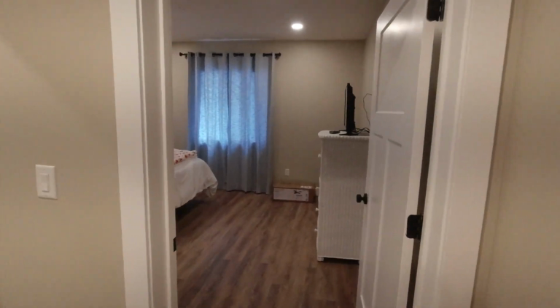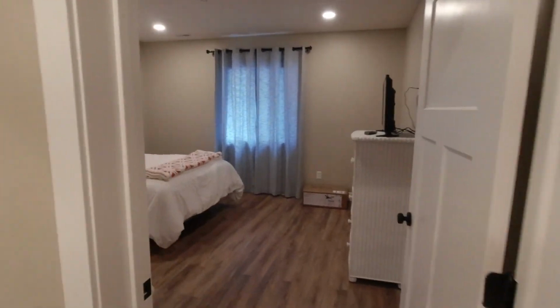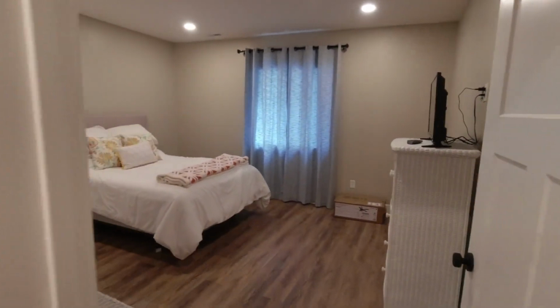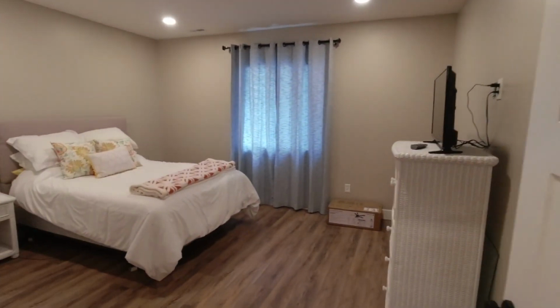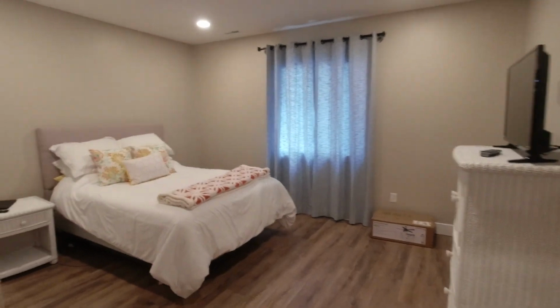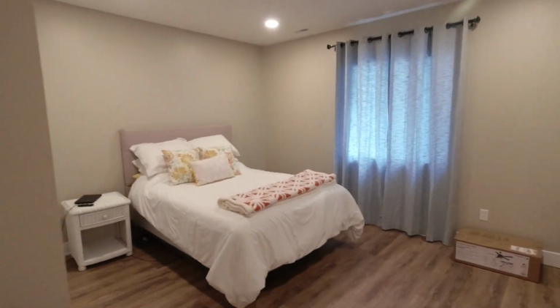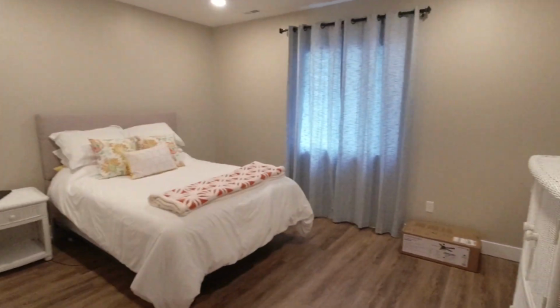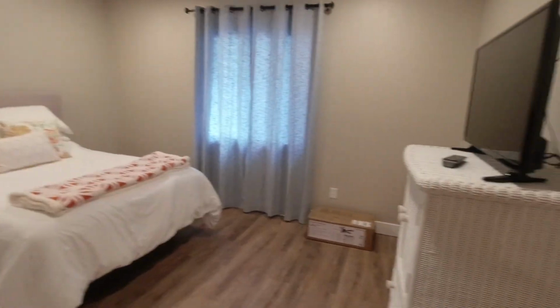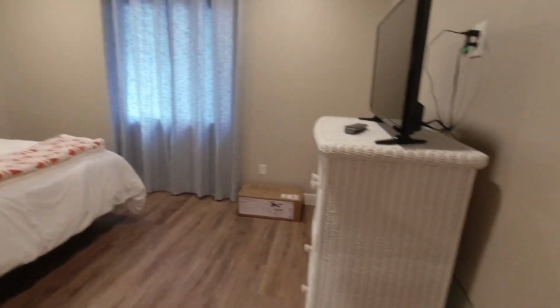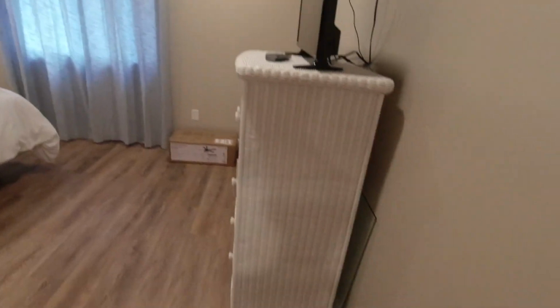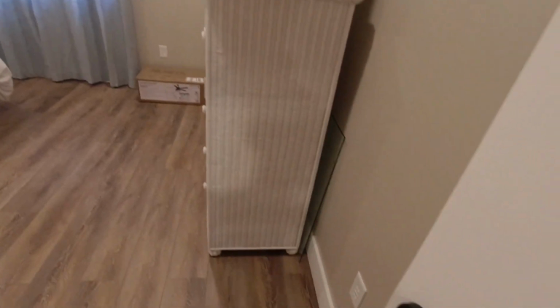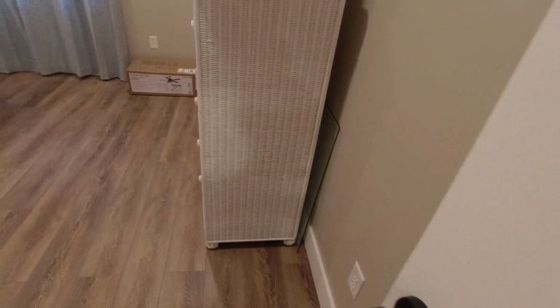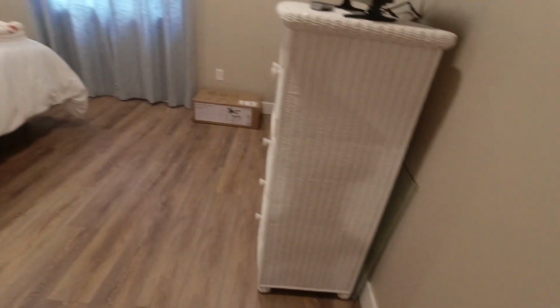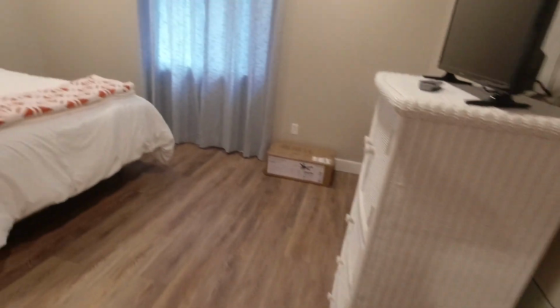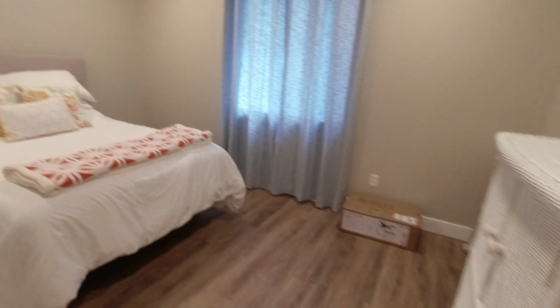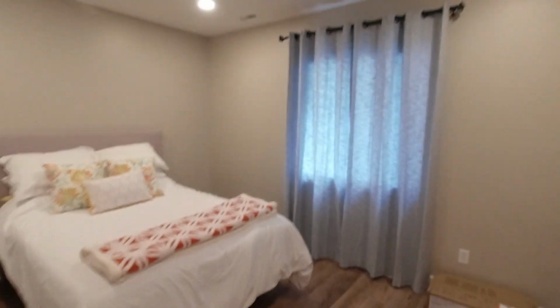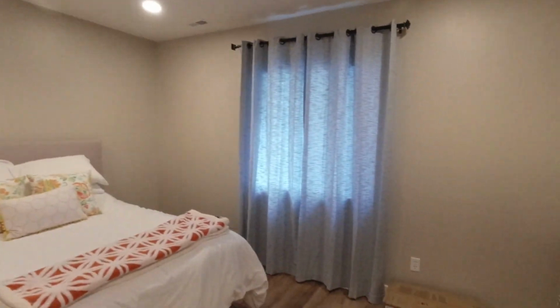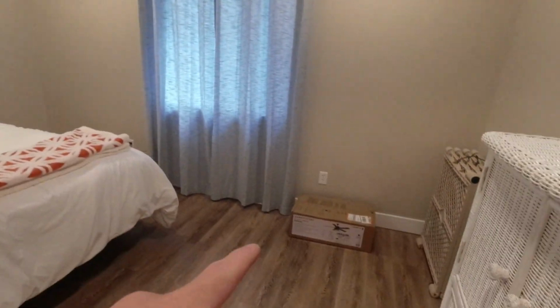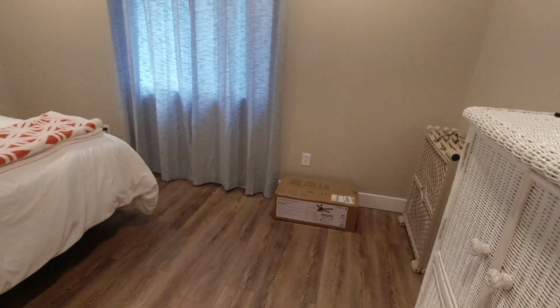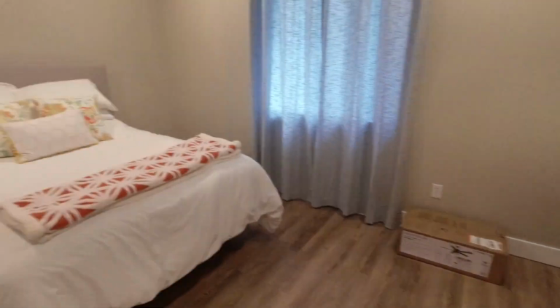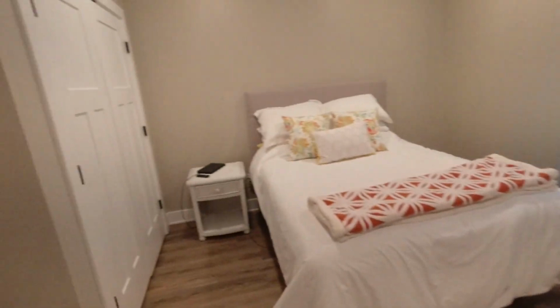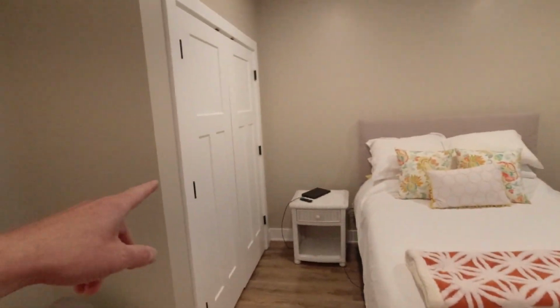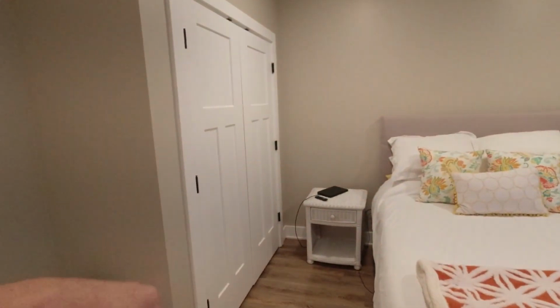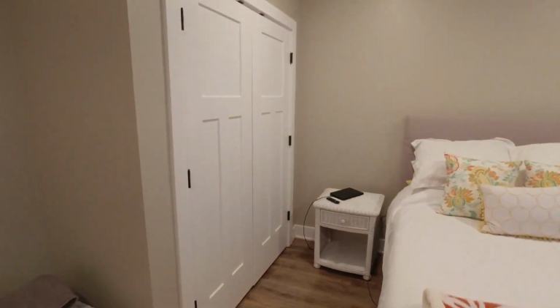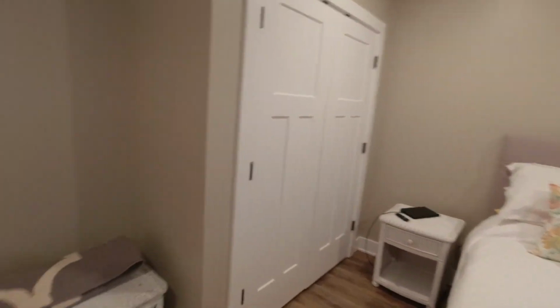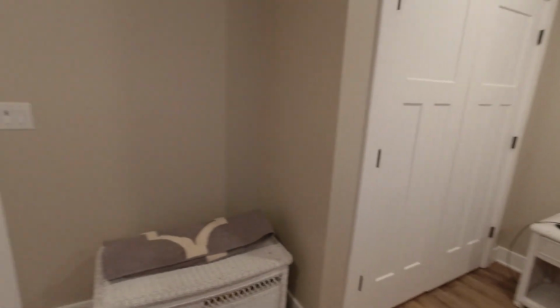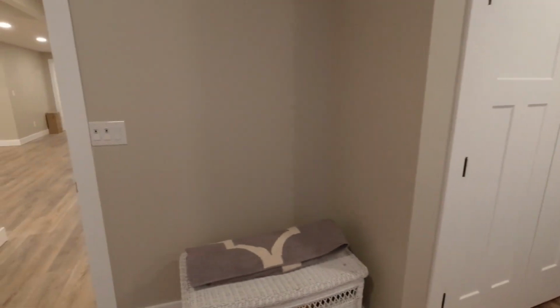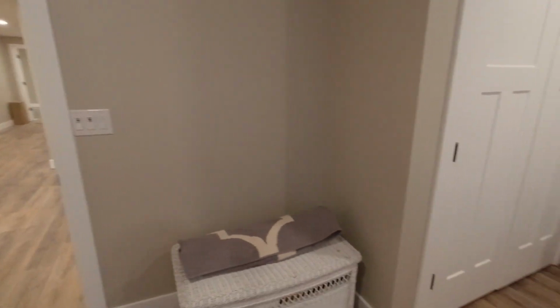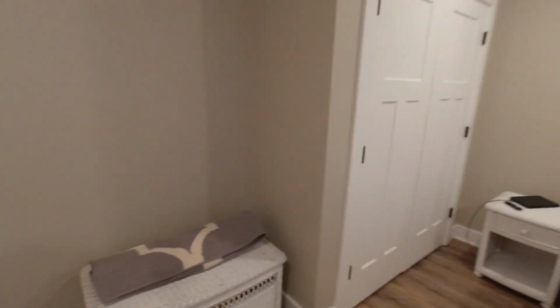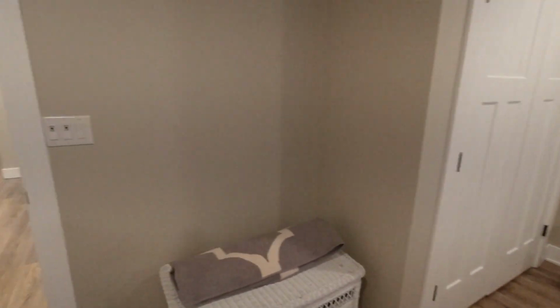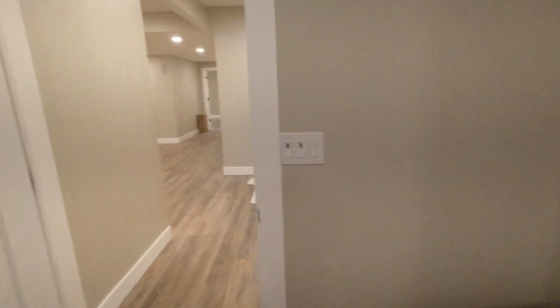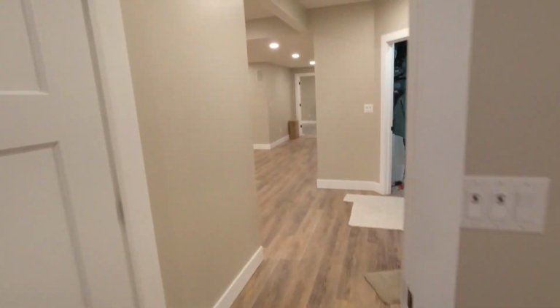Back here in this bedroom, things are mostly put together. Really in here all I have to do is a little bit more shoe mold along the bottom there, hang that ceiling fan, I think some hardware on that door there, and this room would be done. It's nice to be able to start closing doors.